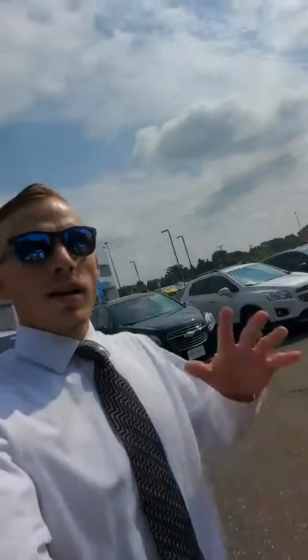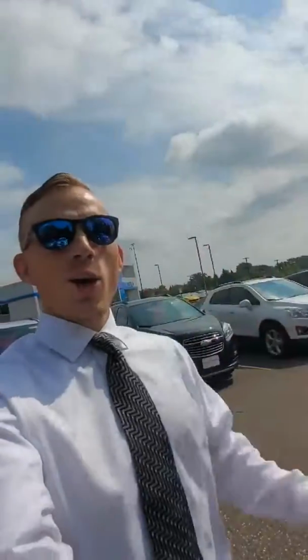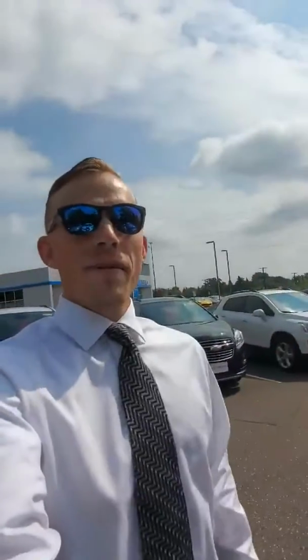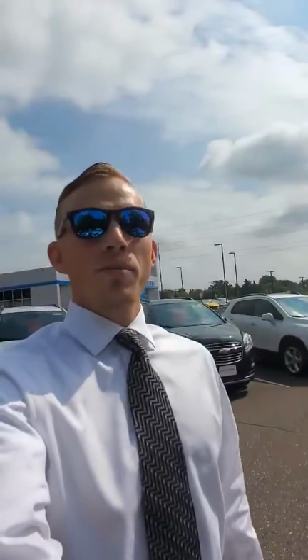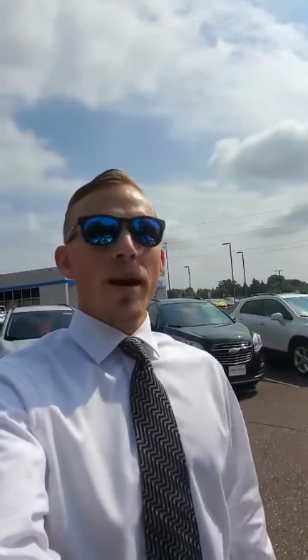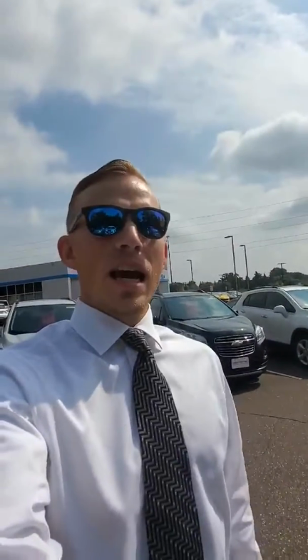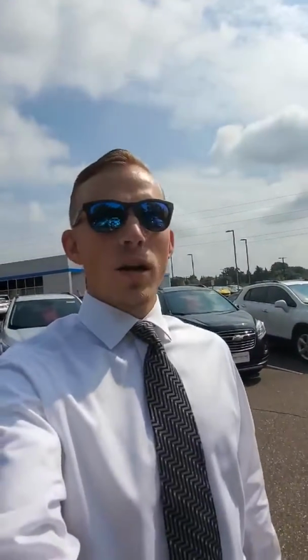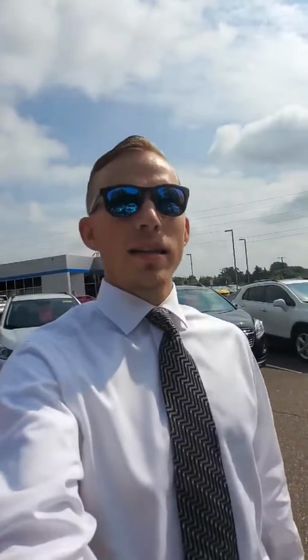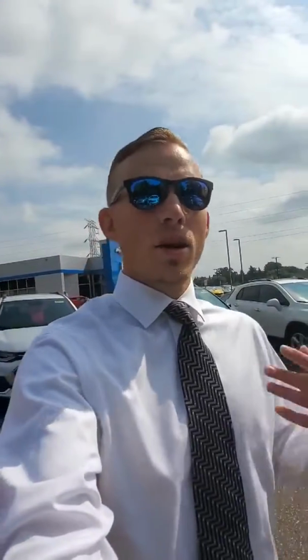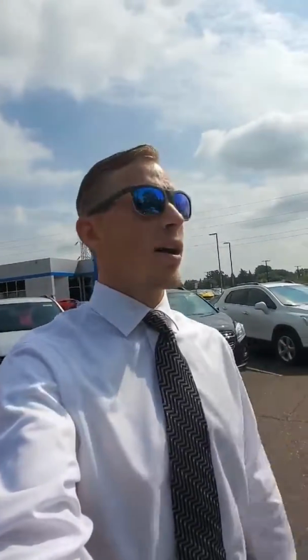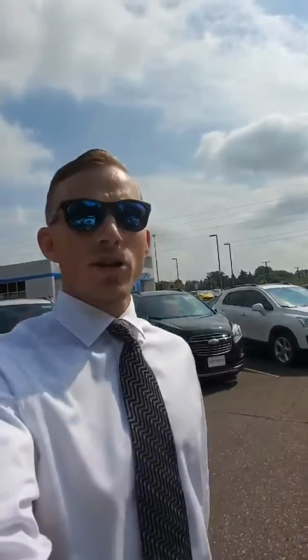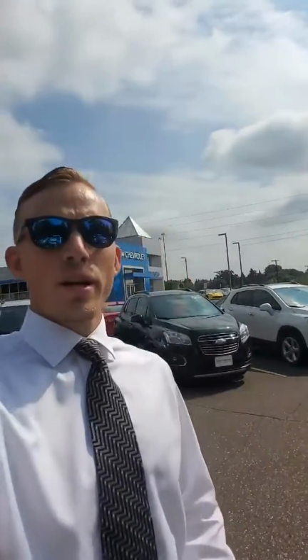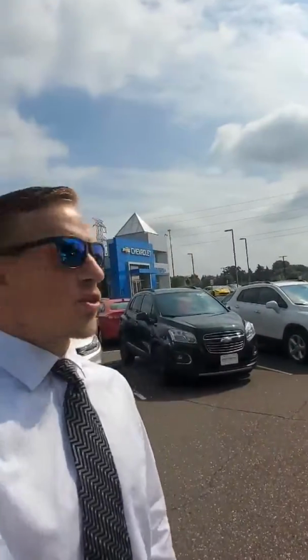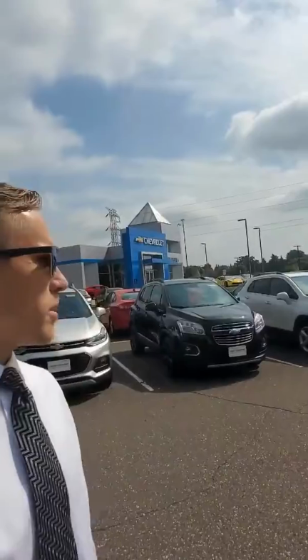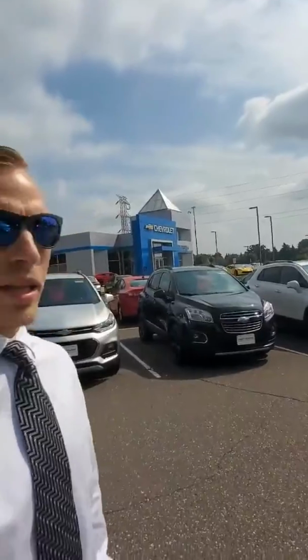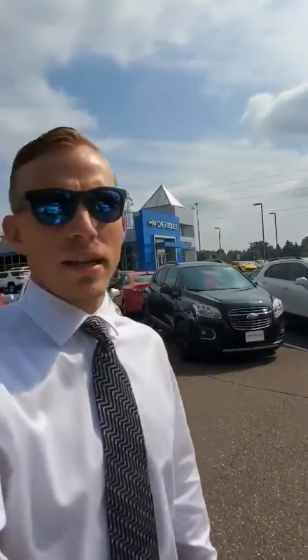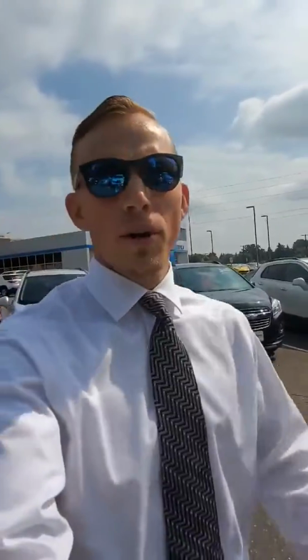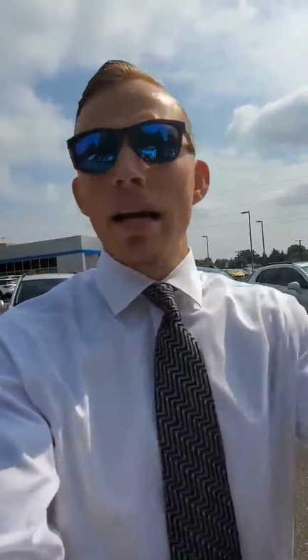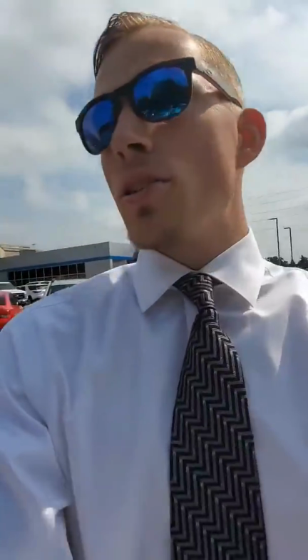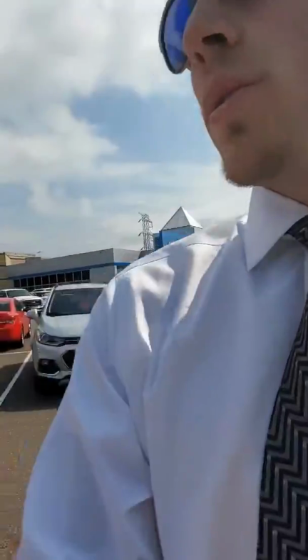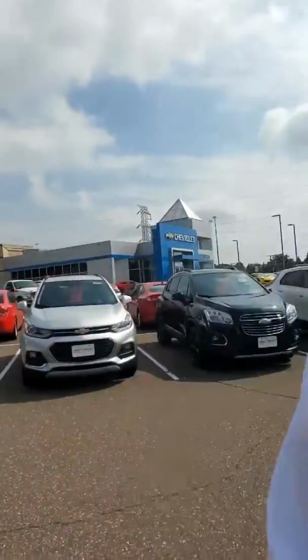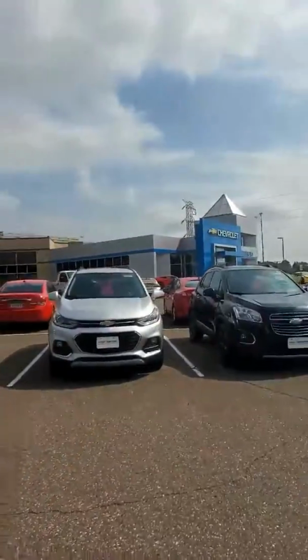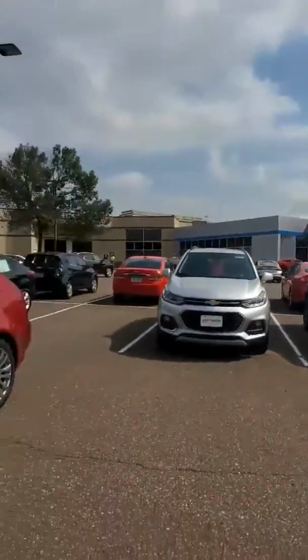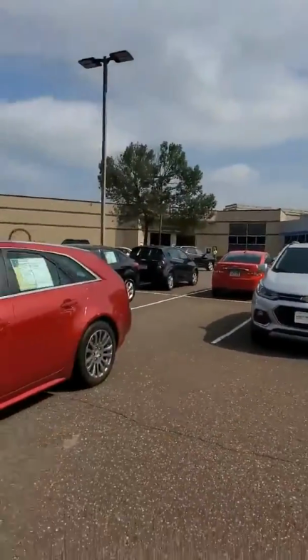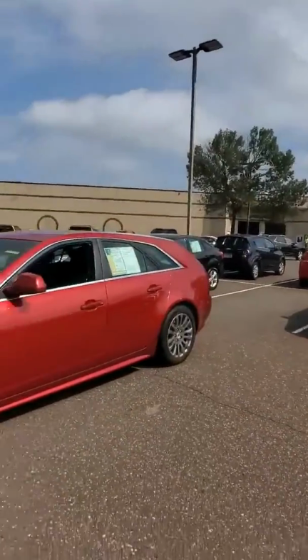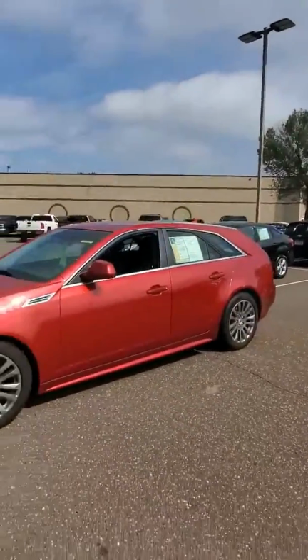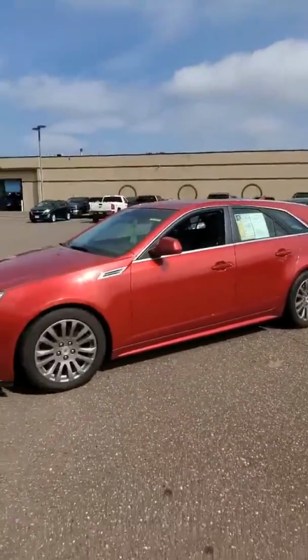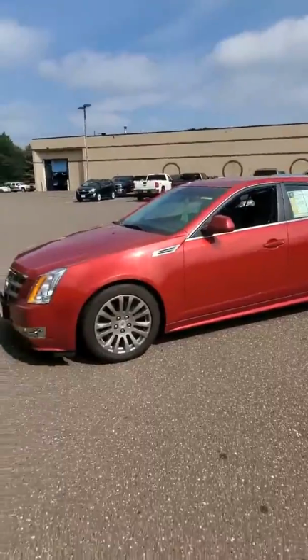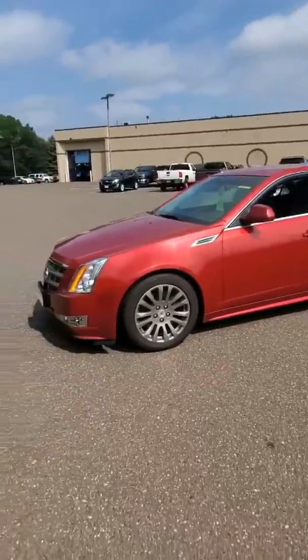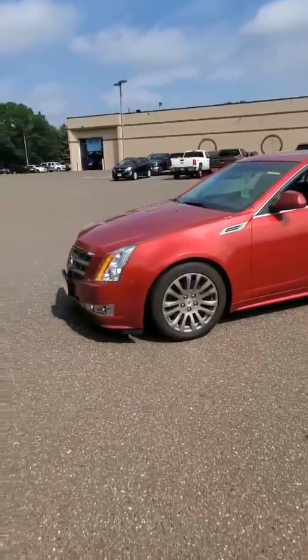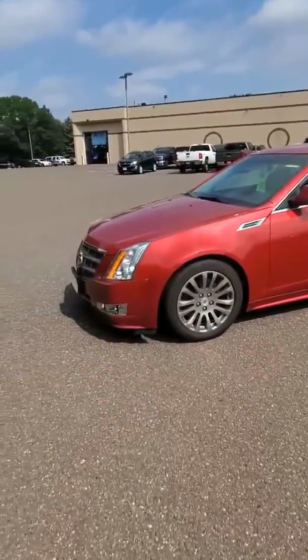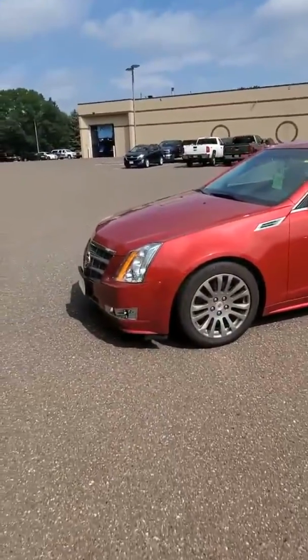Hello, good afternoon Mr. Ramsey. This is Dakota Auto over here at Suburban Chevrolet in Eden Prairie. I'm just going to do a quick video and walk around with some information on the 2010 Cadillac you inquired on.